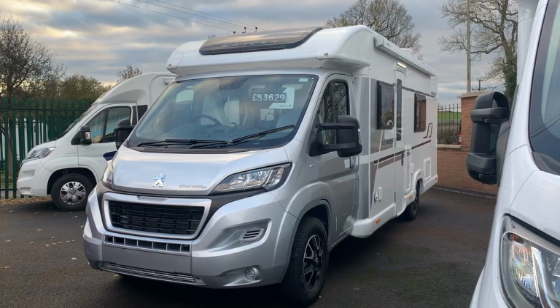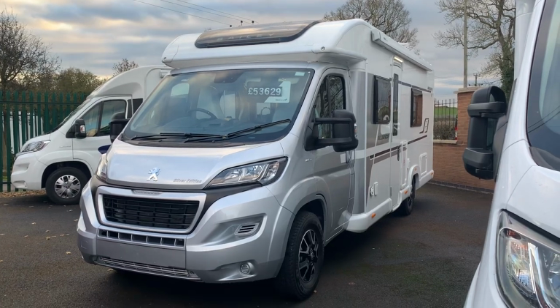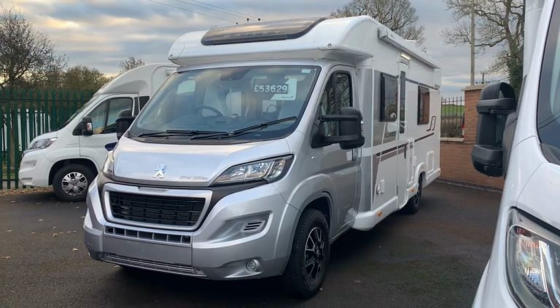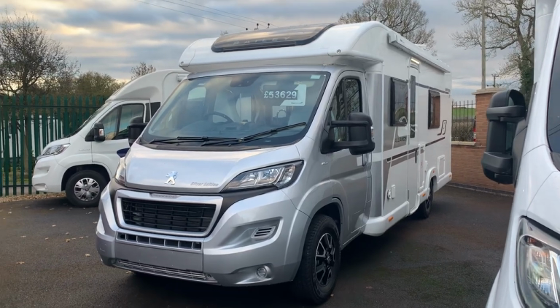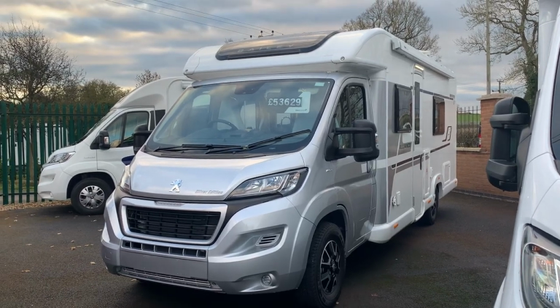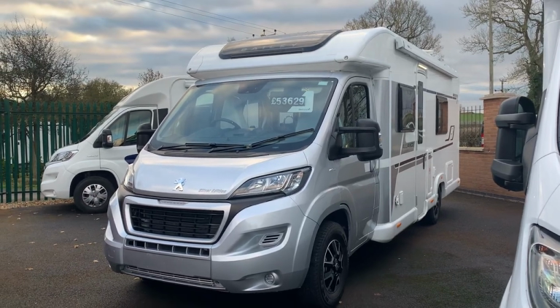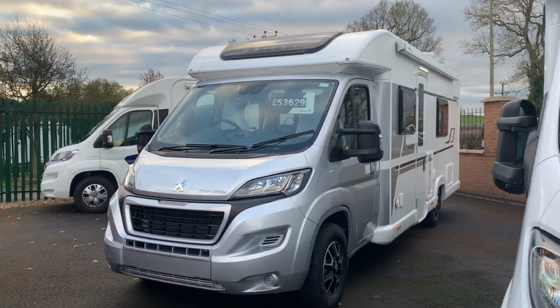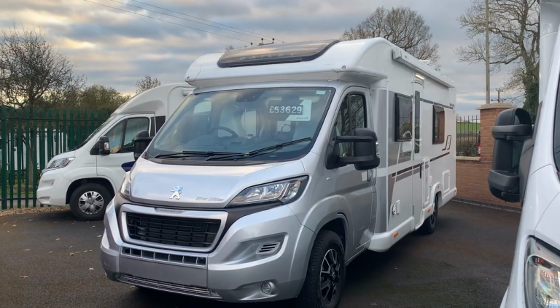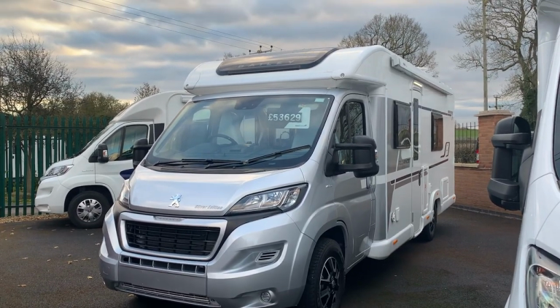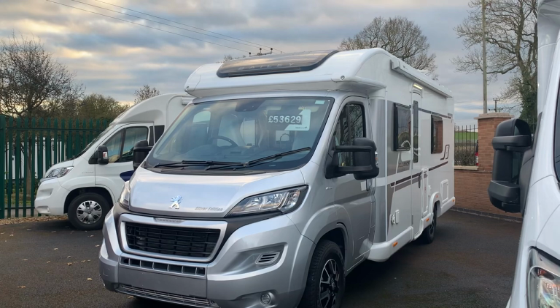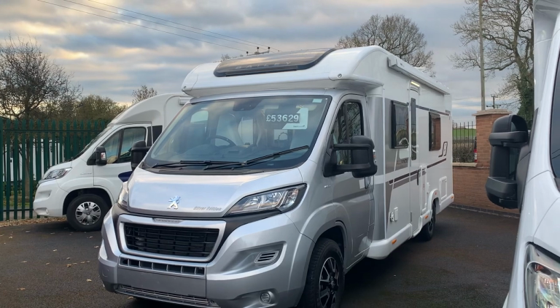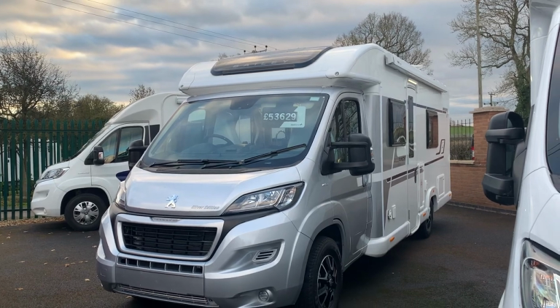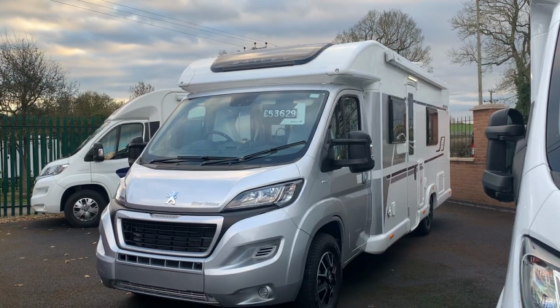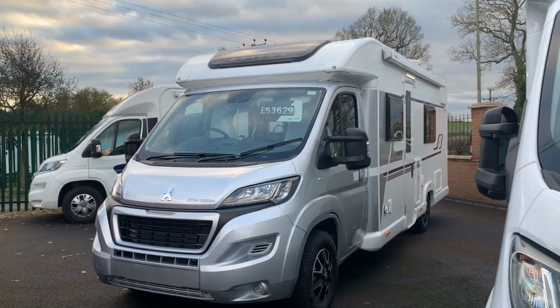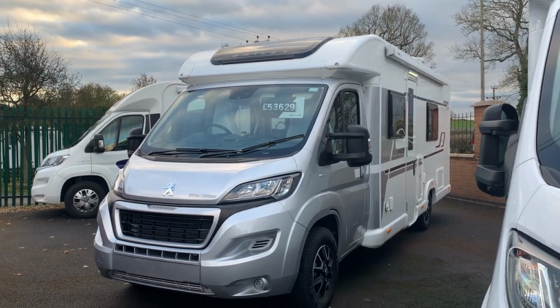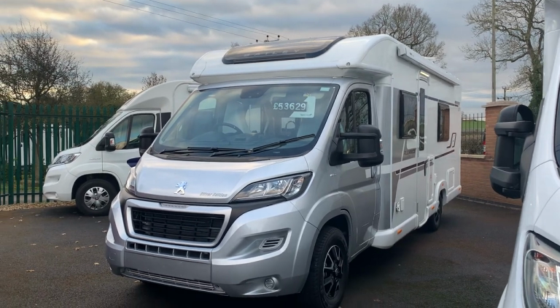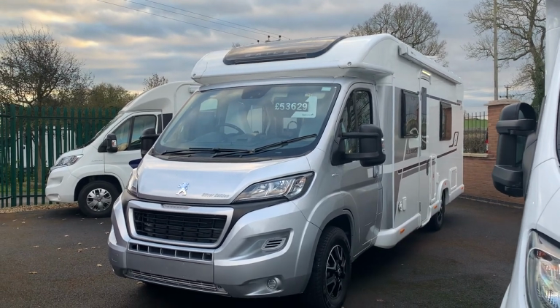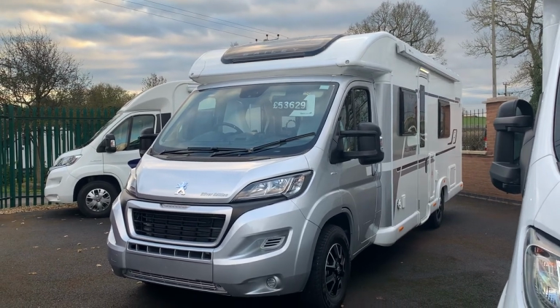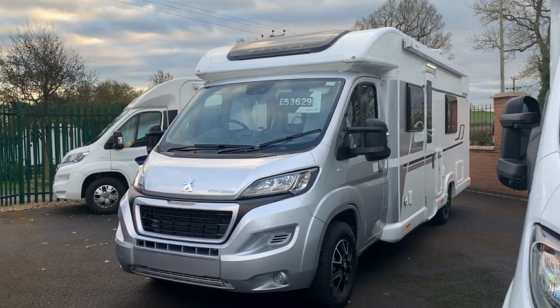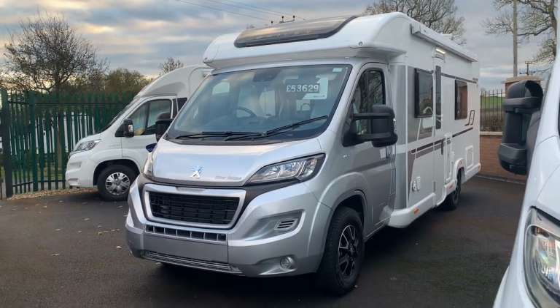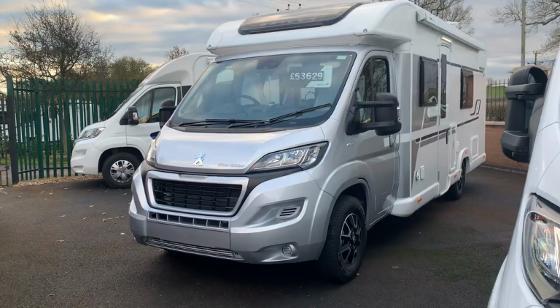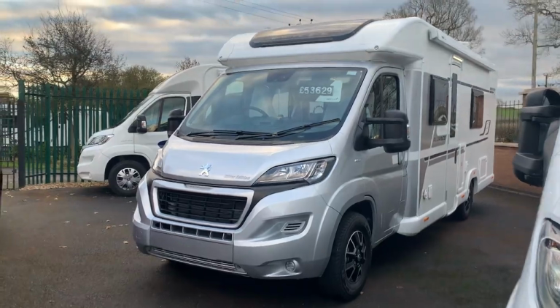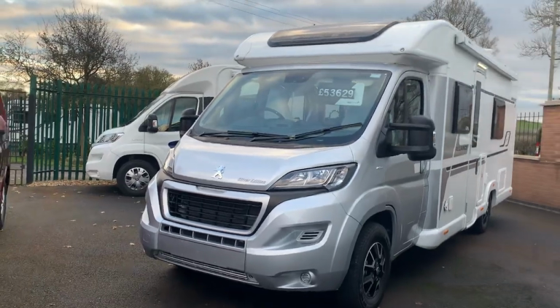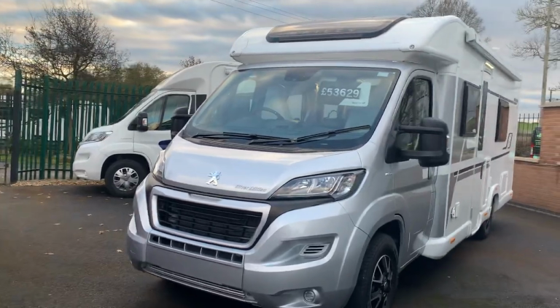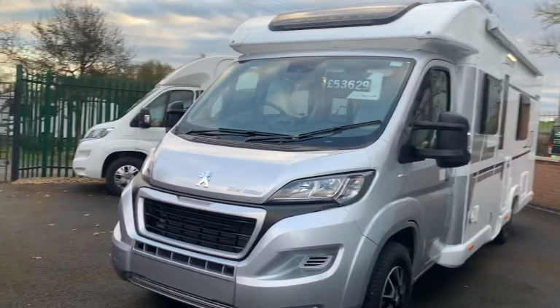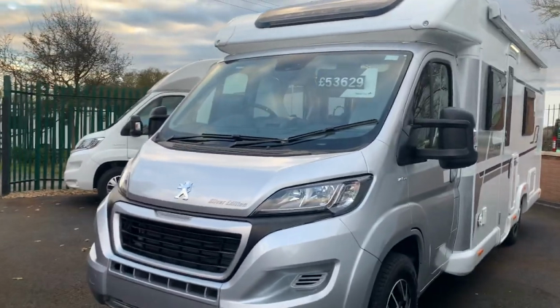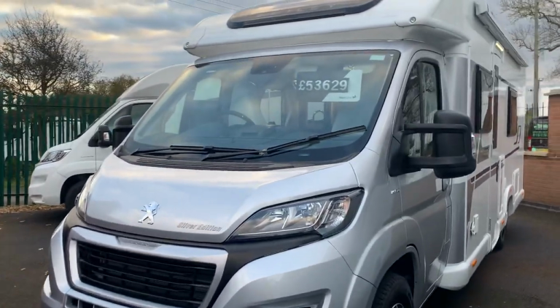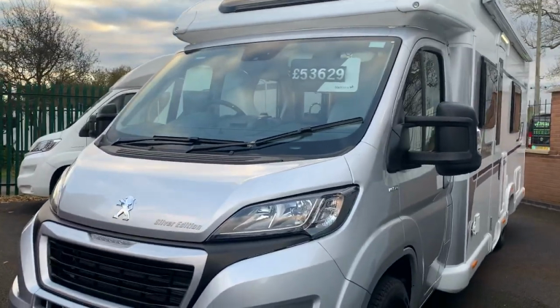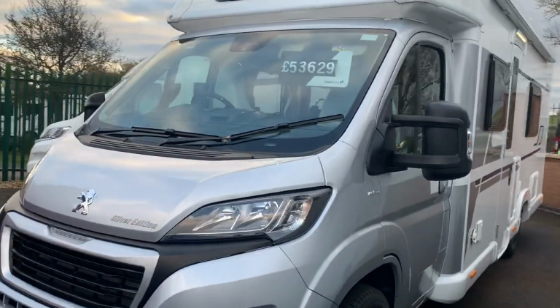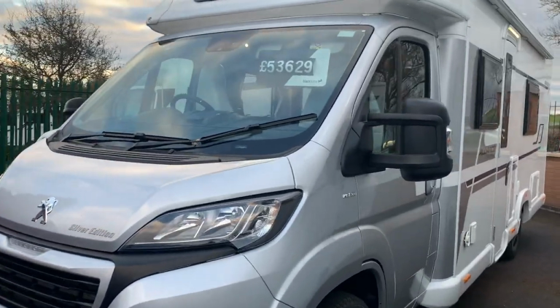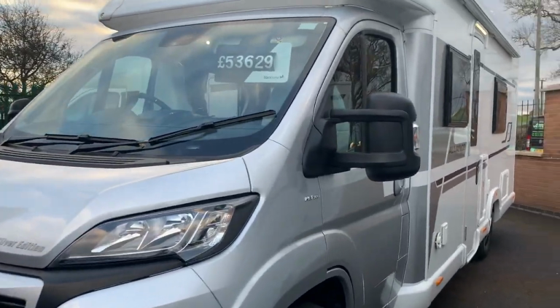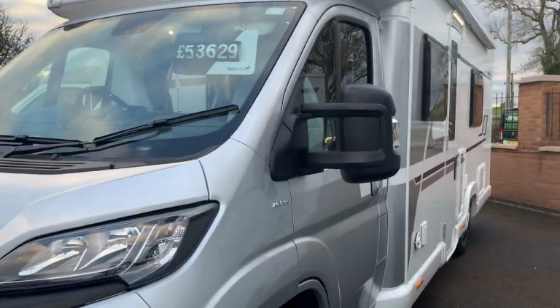Hi, this is Dave Webb from Venture Caravans and I'm going to show you around this Bailey Alliance Silver Edition. This particular model is the 76-2. The two refers to how many seatbelts it's got. This is a 2020 model.